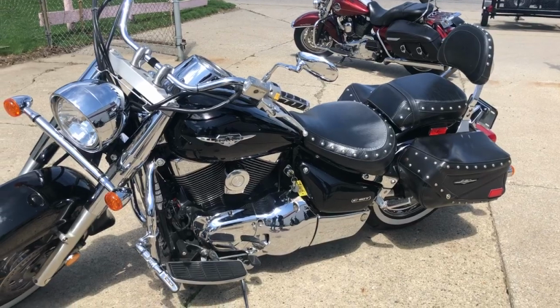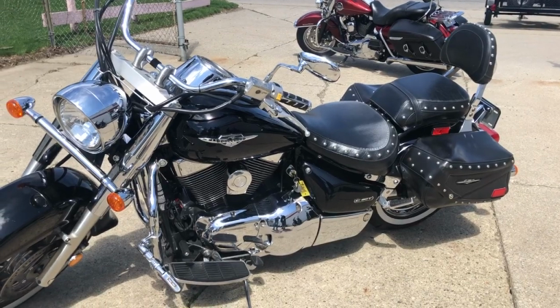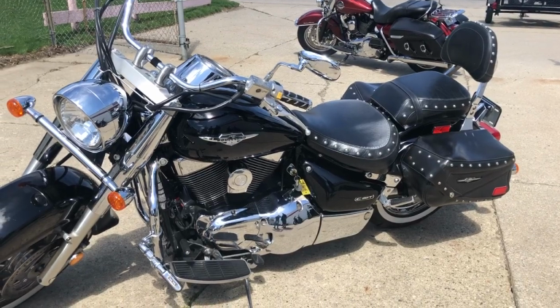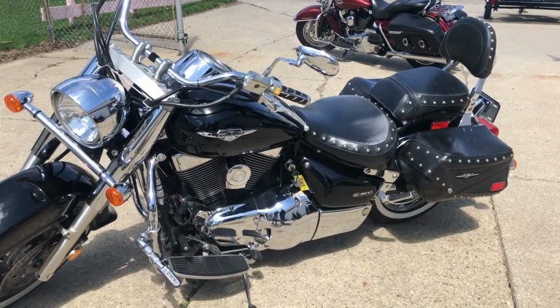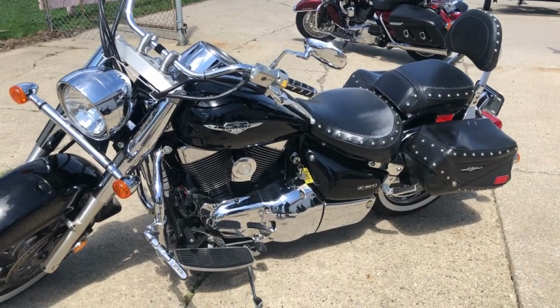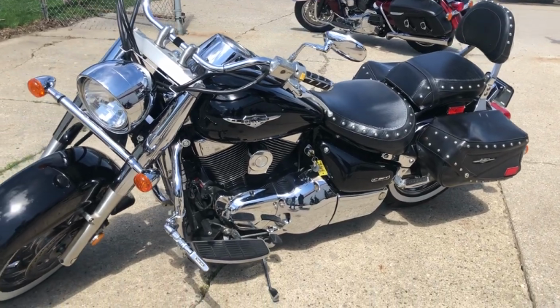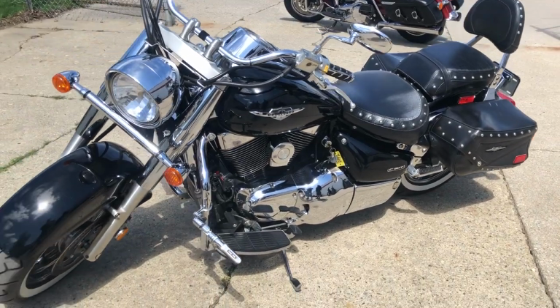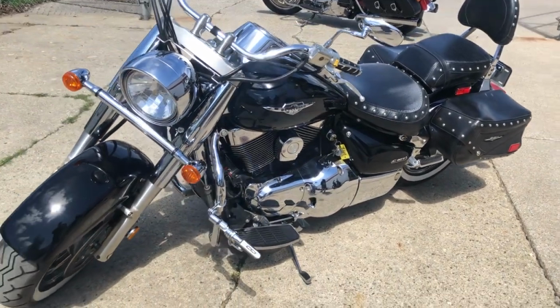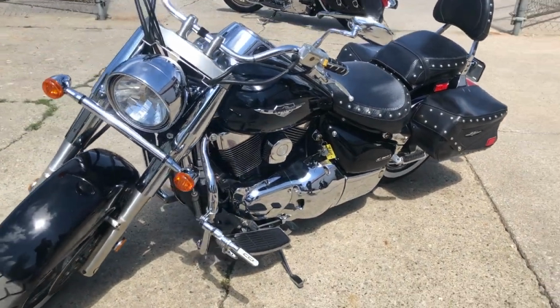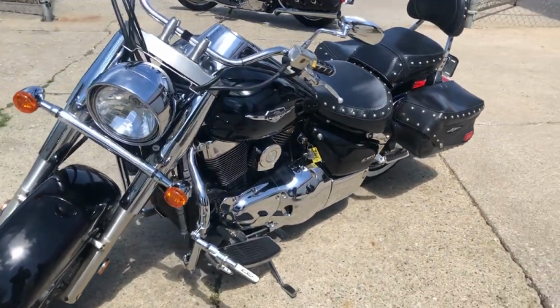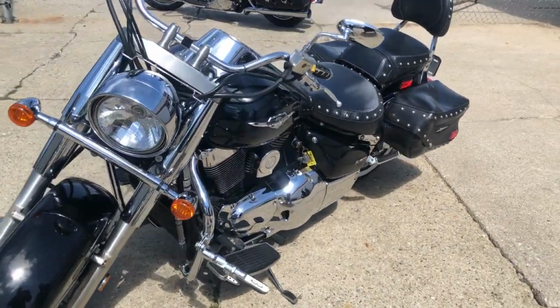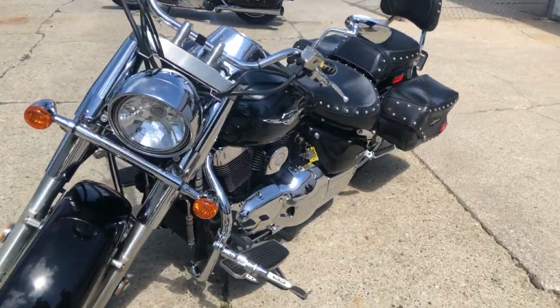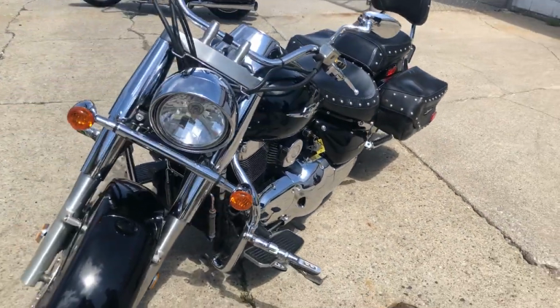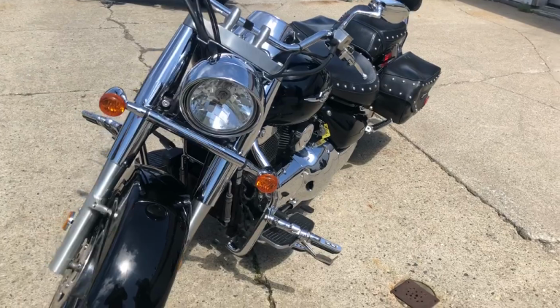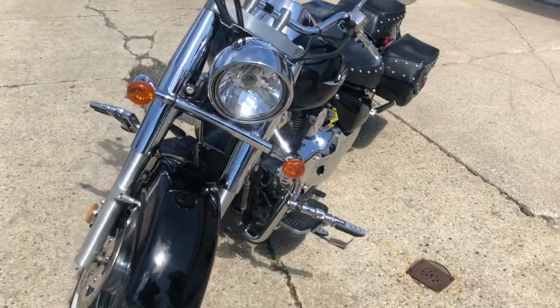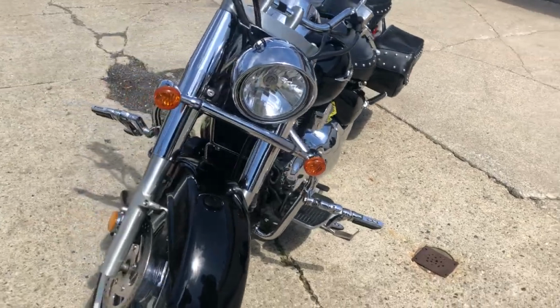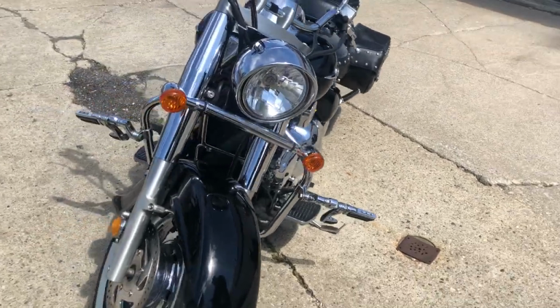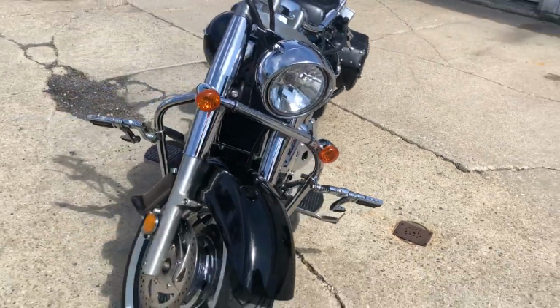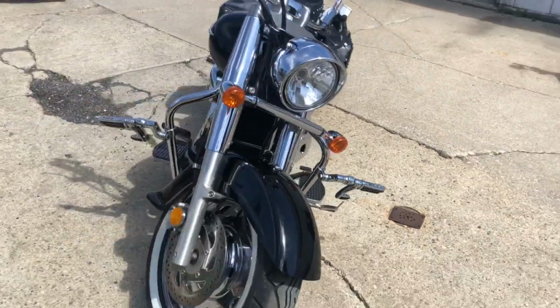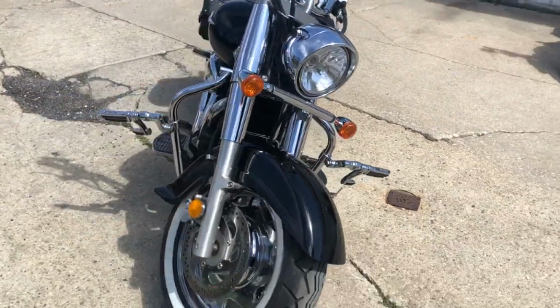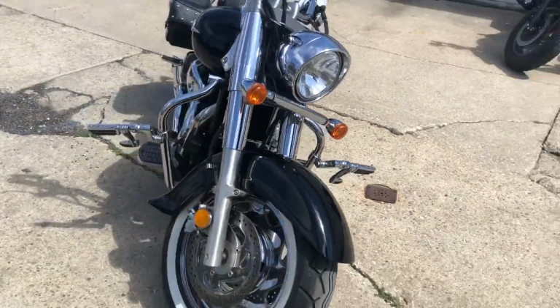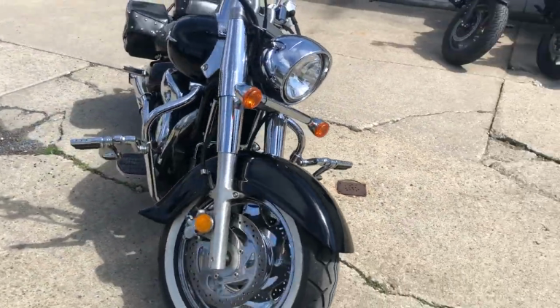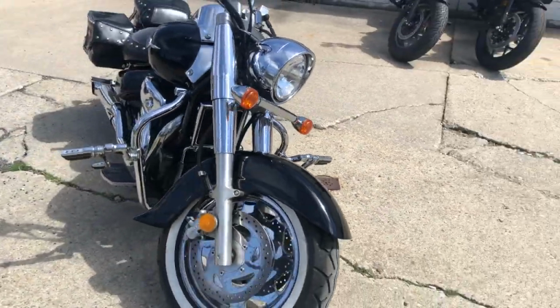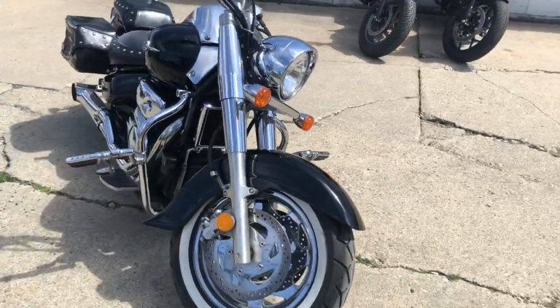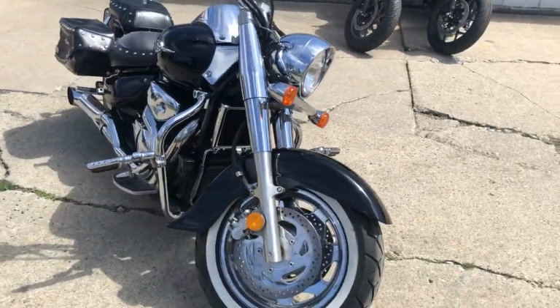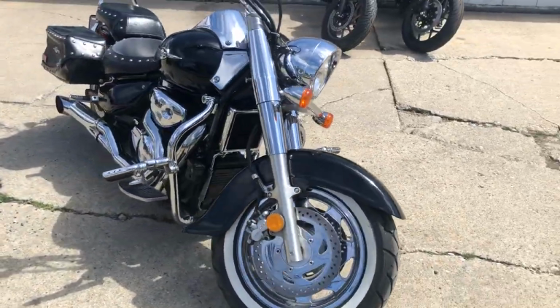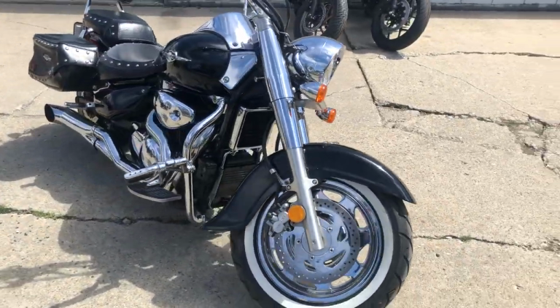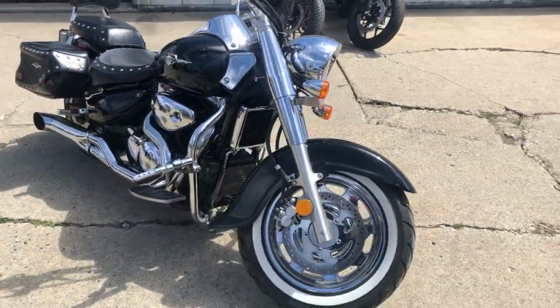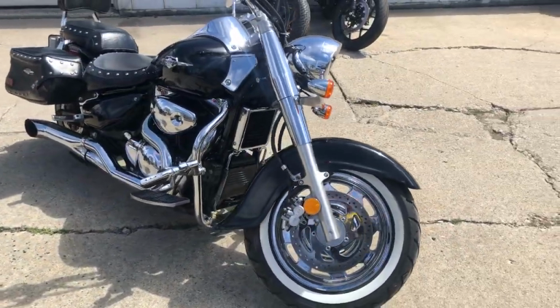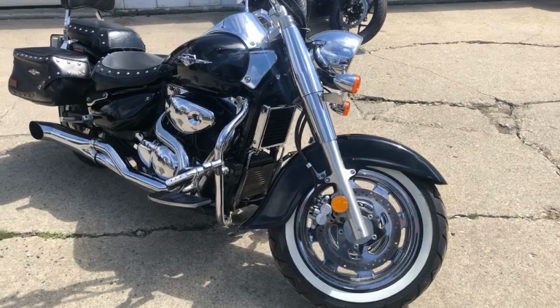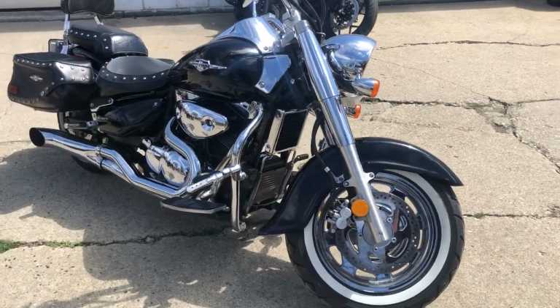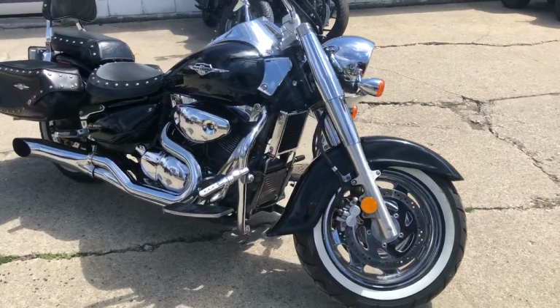Hey guys, ApprovalPowerSports.com doing some videos on some bikes that just came into the showroom. A couple fresh trade-ins — 05 Suzuki C90. That's the 1500cc big bore.